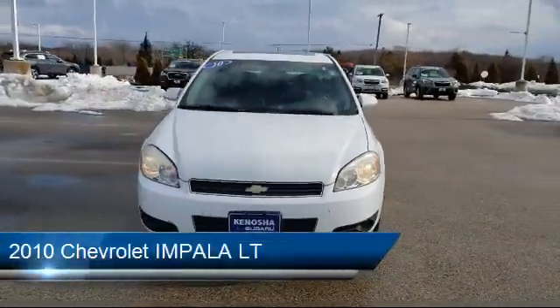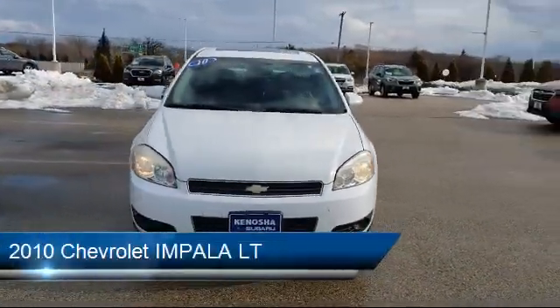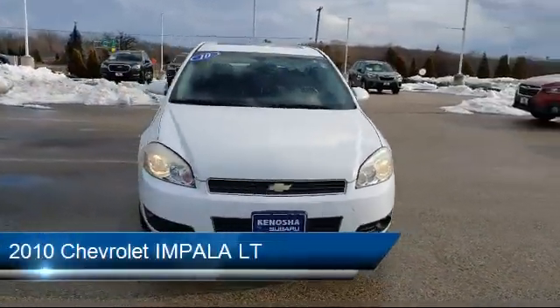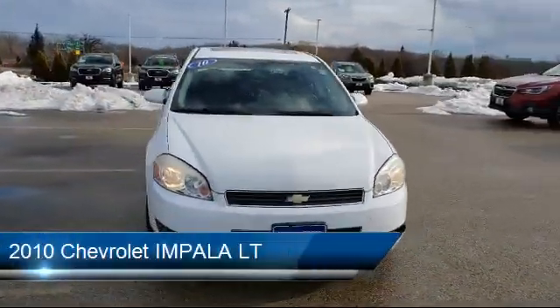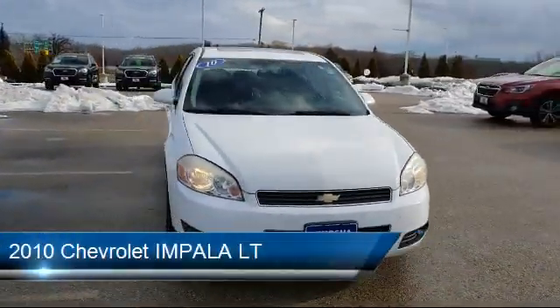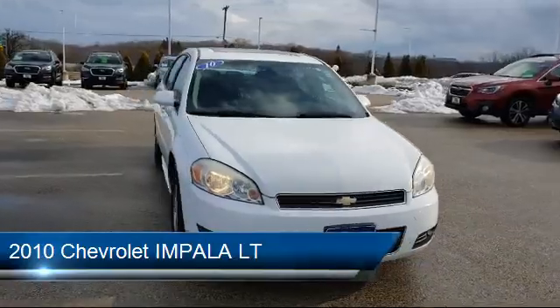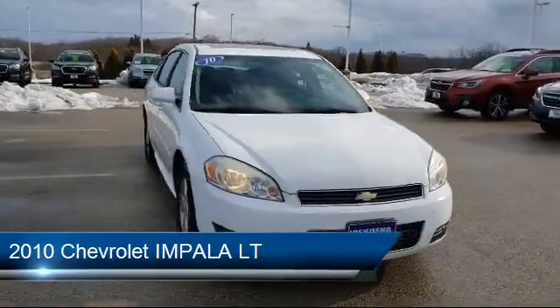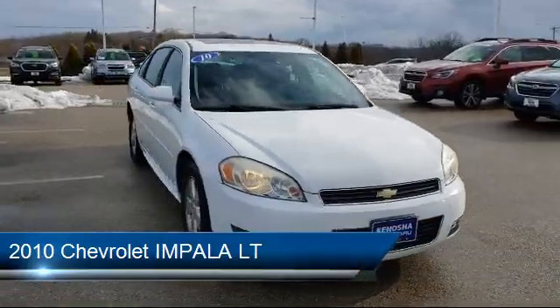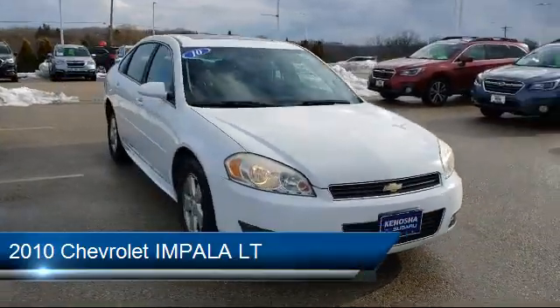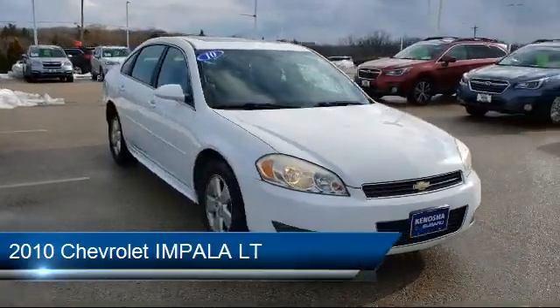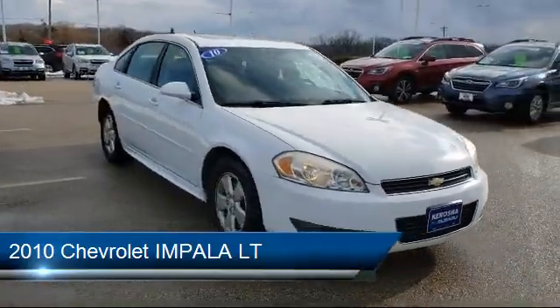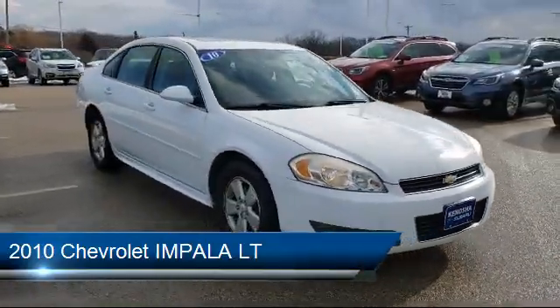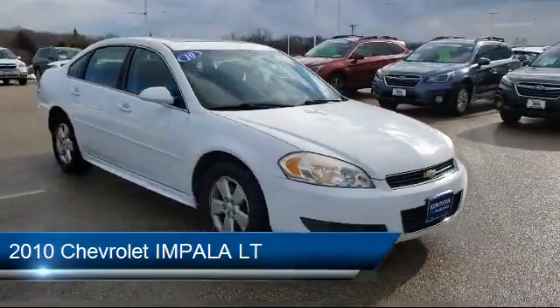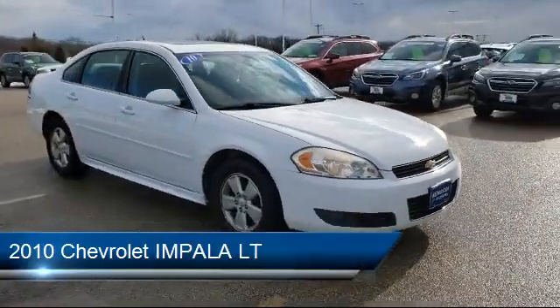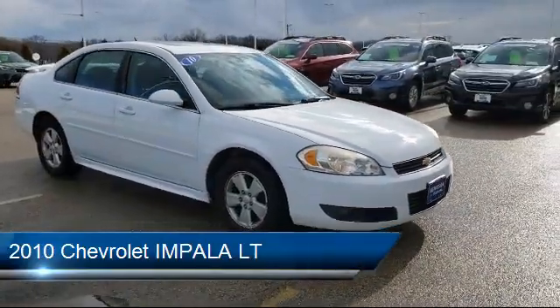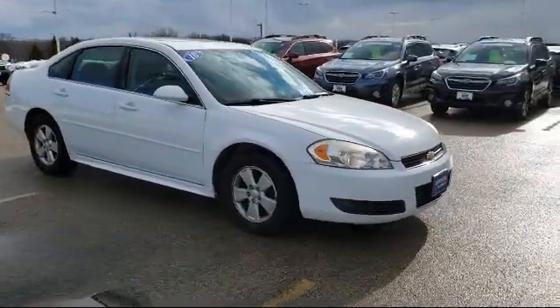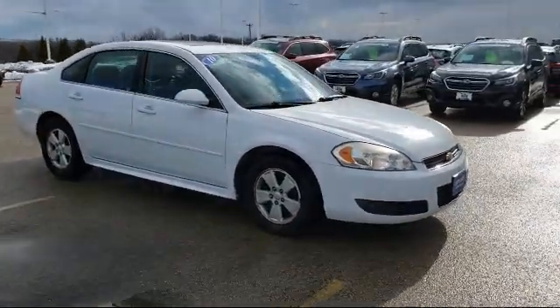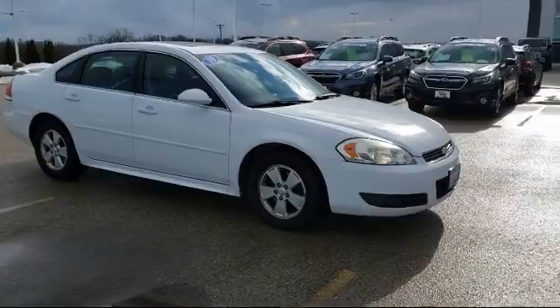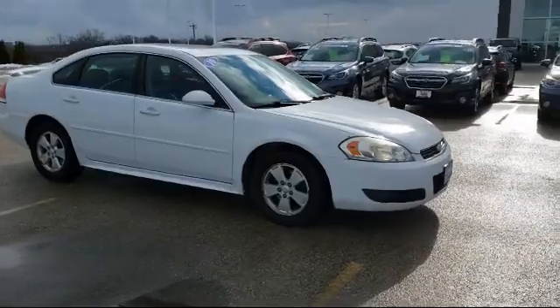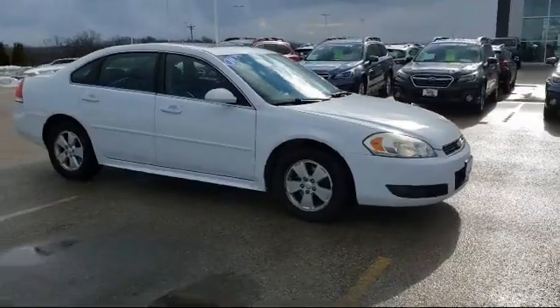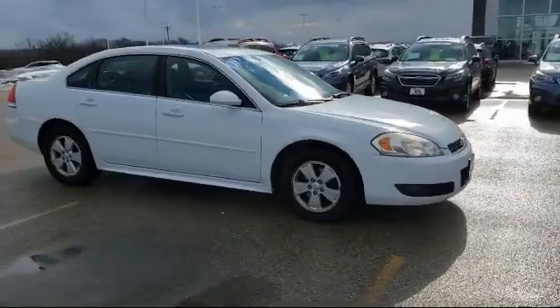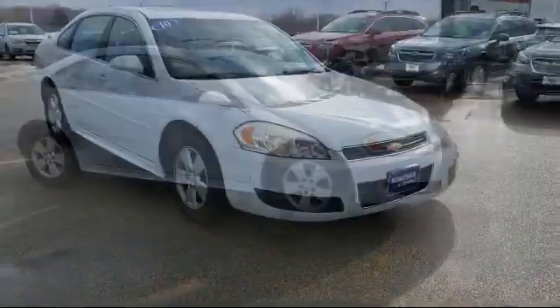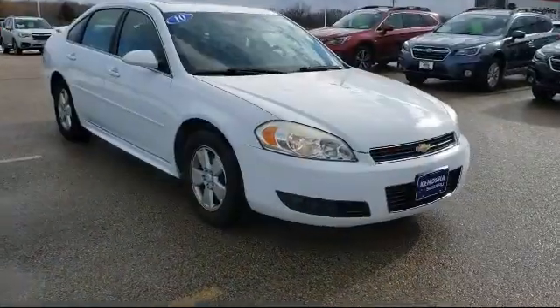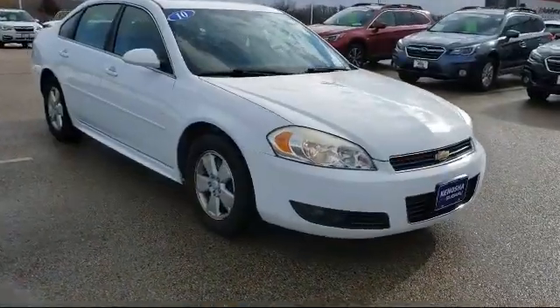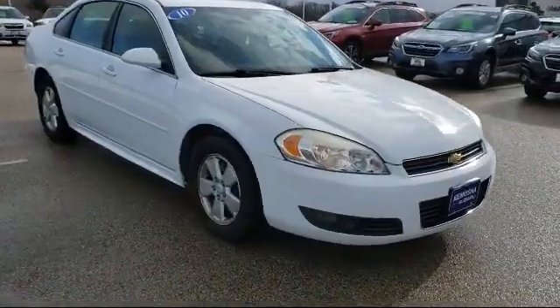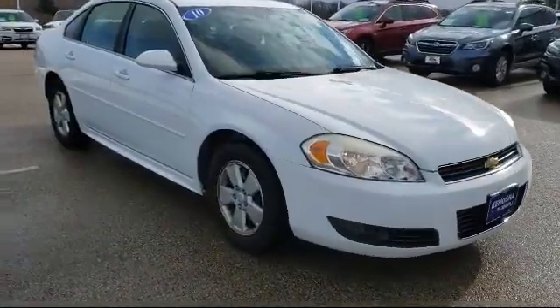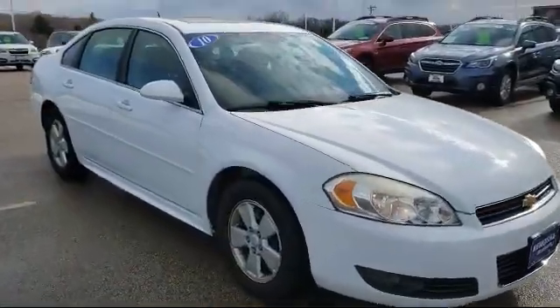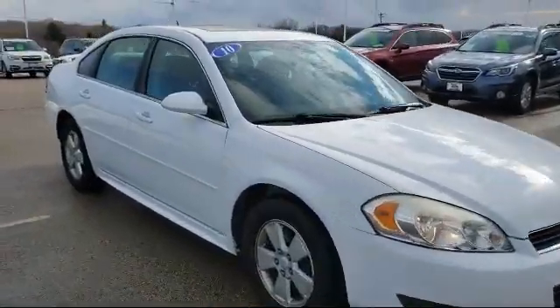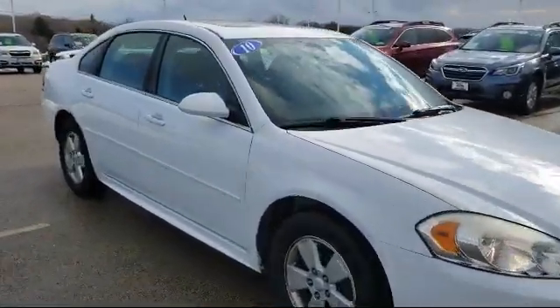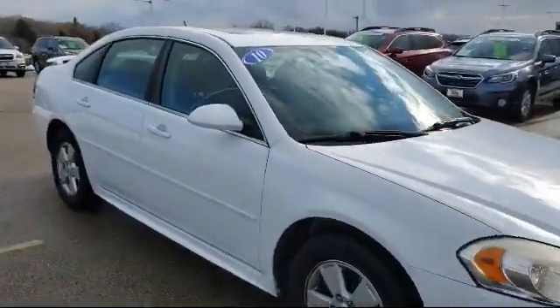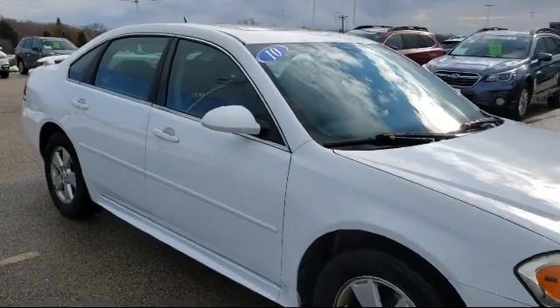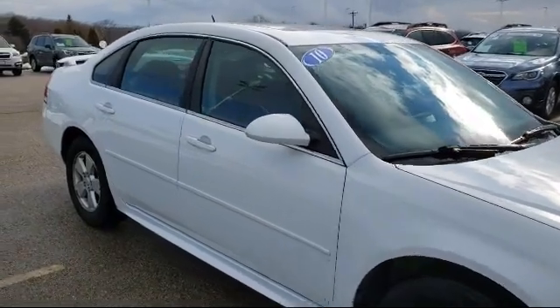It comes equipped with Keyless Entry, Bose Premium Audio System, Tire Pressure Monitoring System, XM Satellite Radio, Leather Wrapped Steering Wheel, and Steering Wheel Controls.